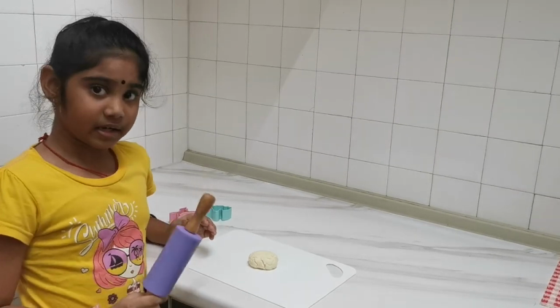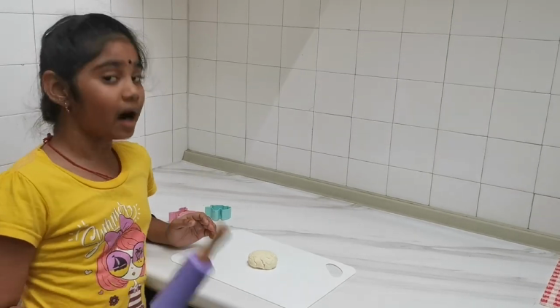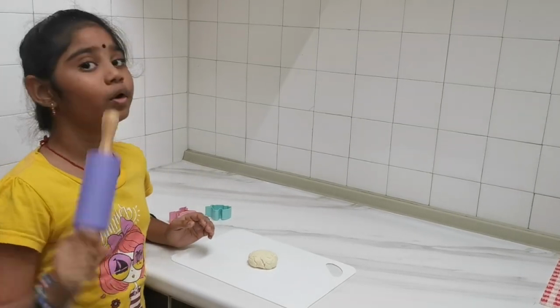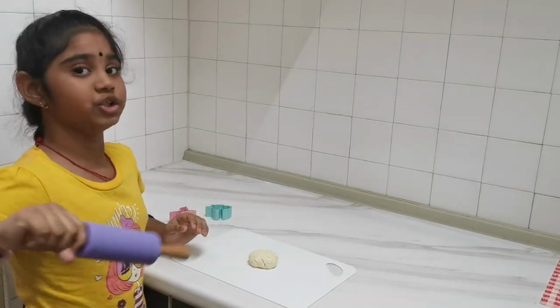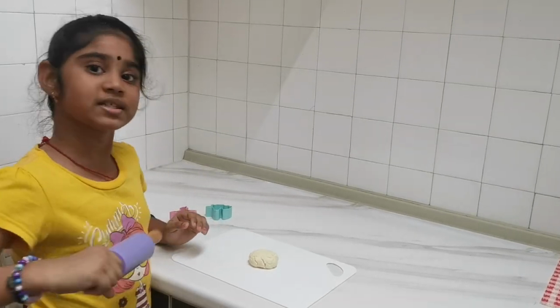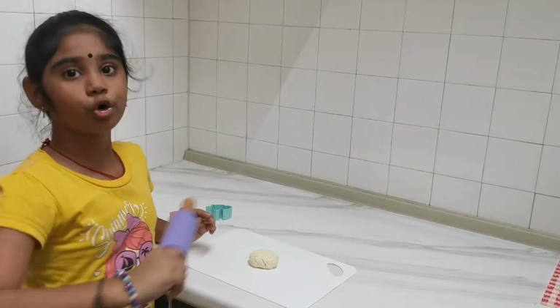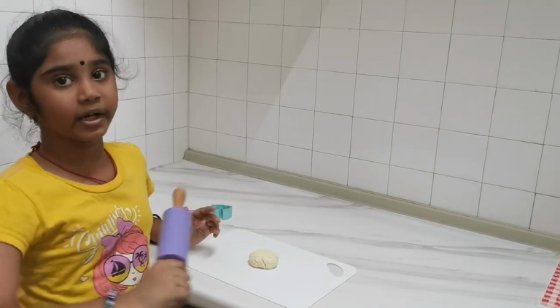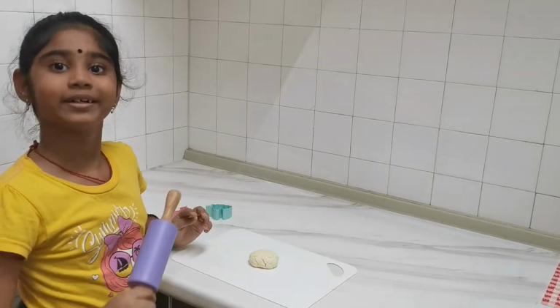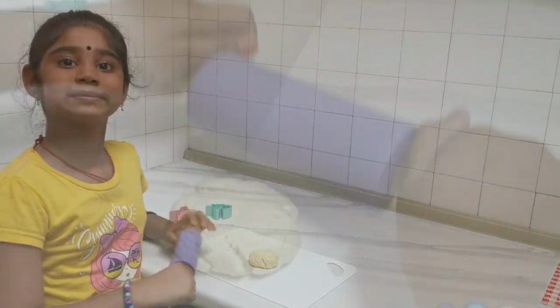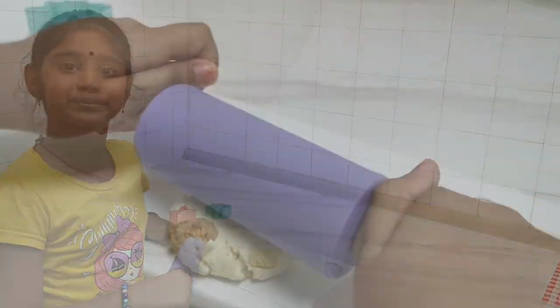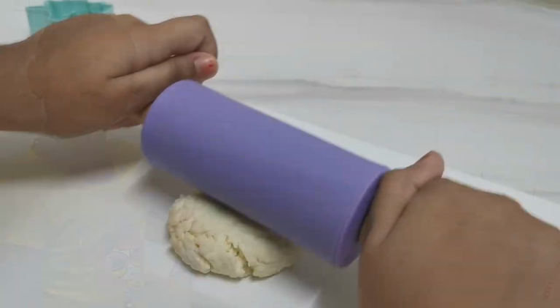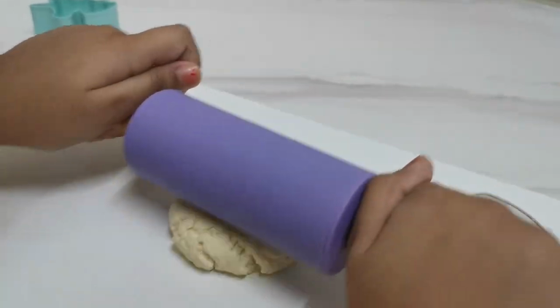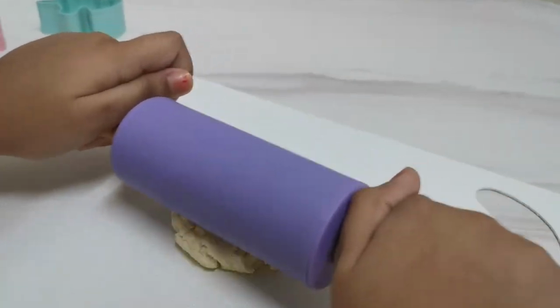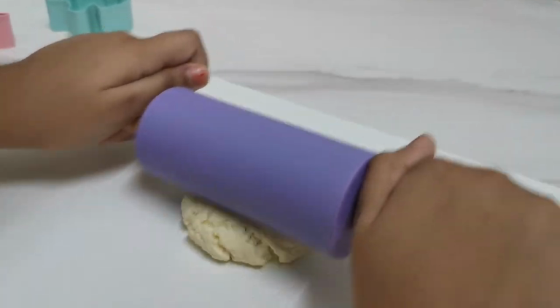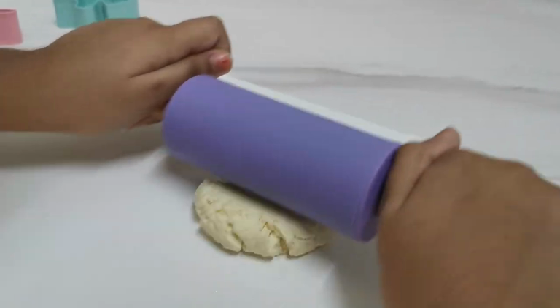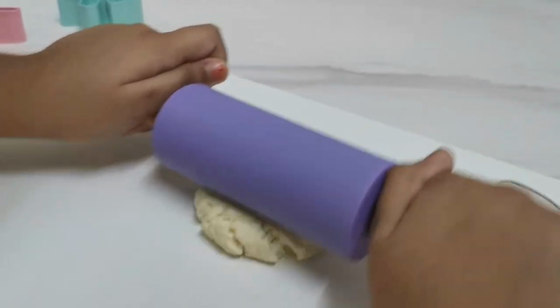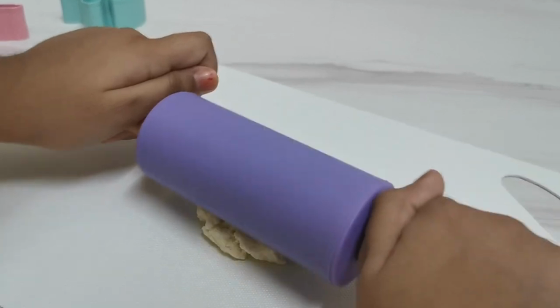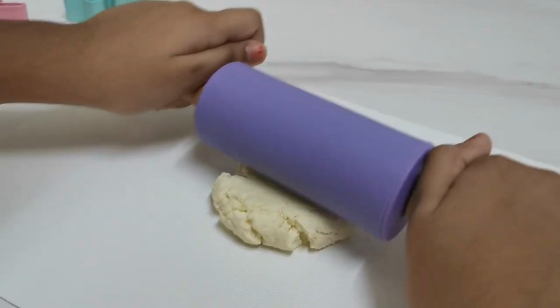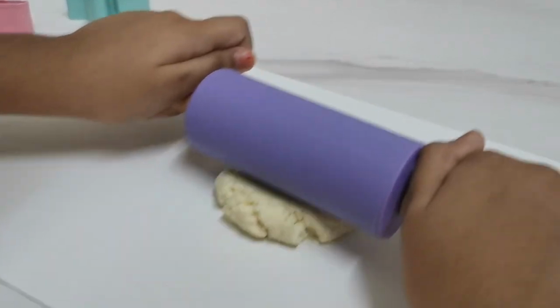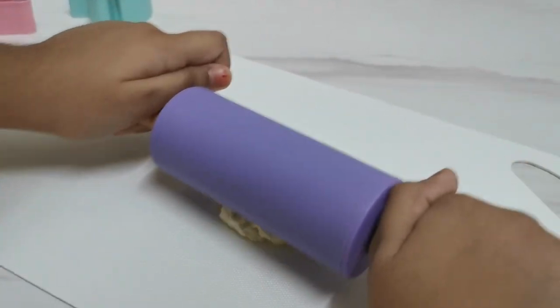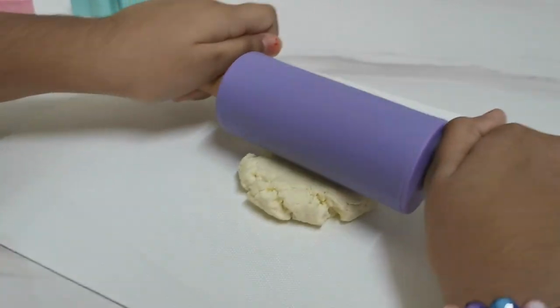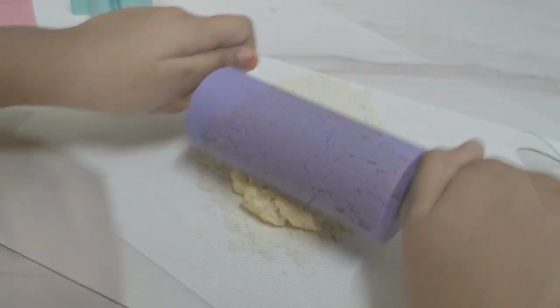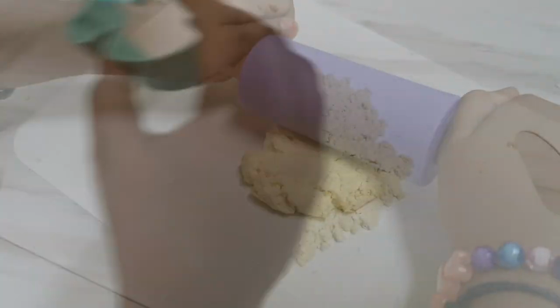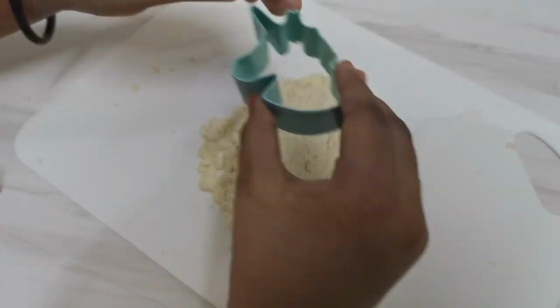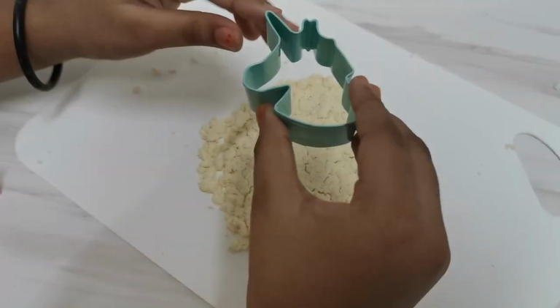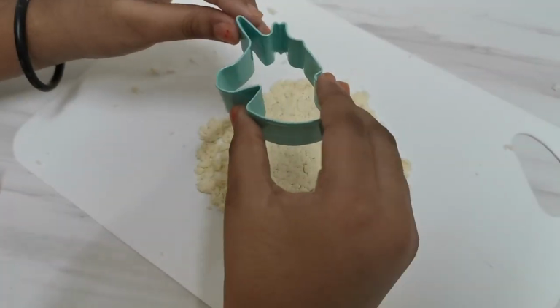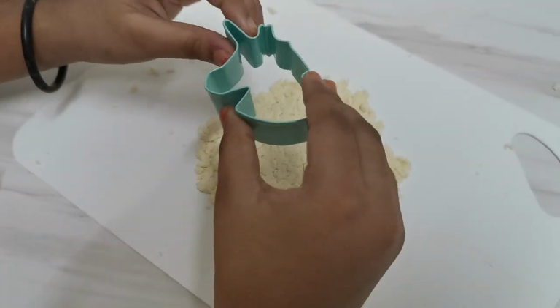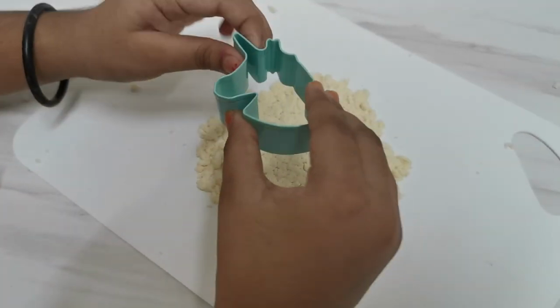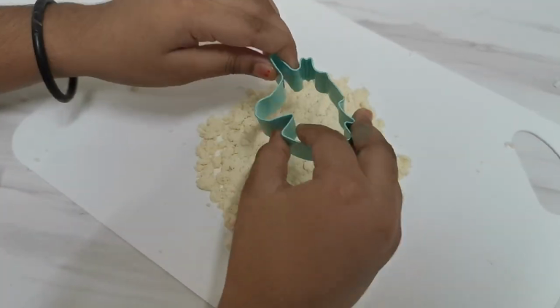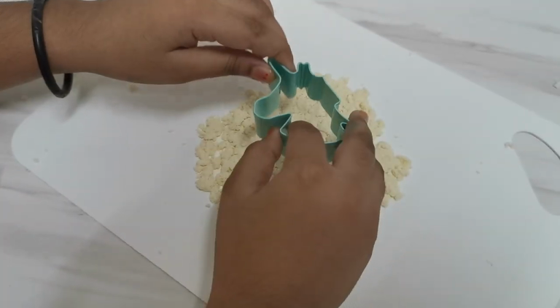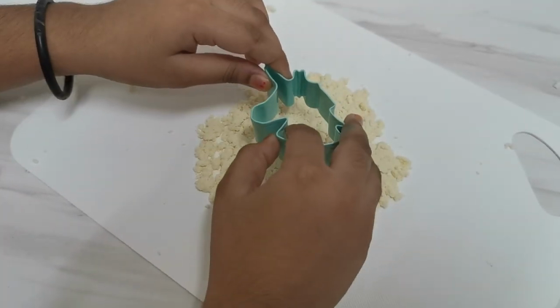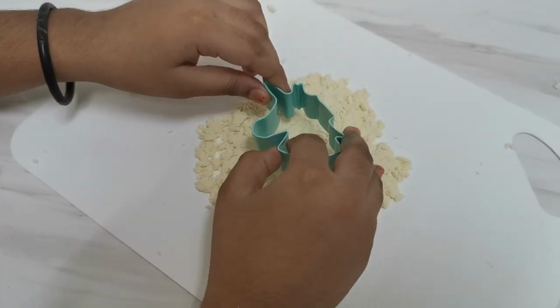You will have a dough like this now. Just roll it, then take your cookie cutter and cut the dough.